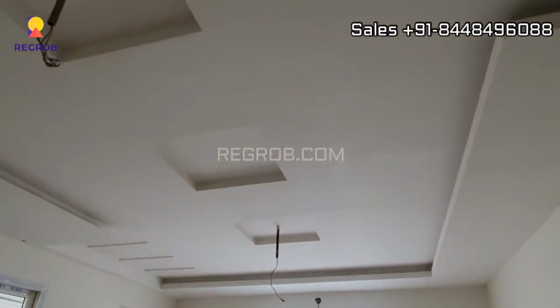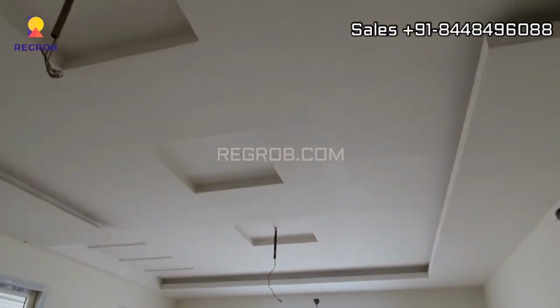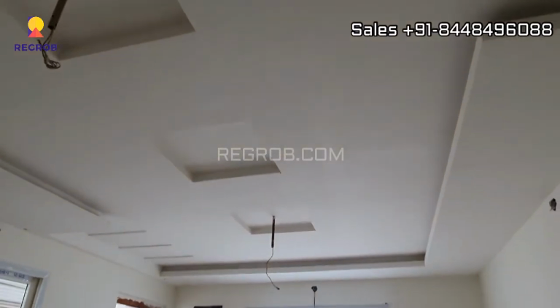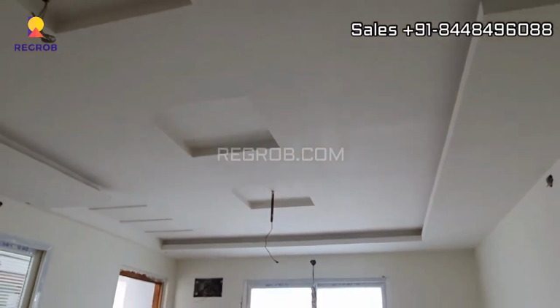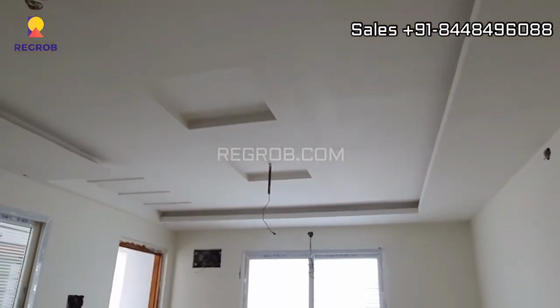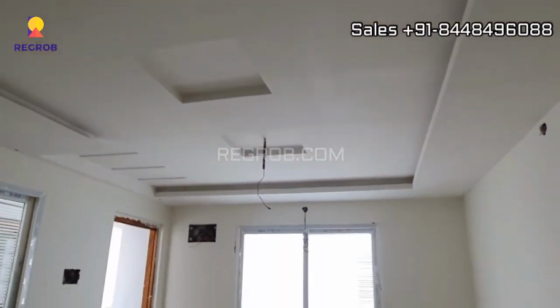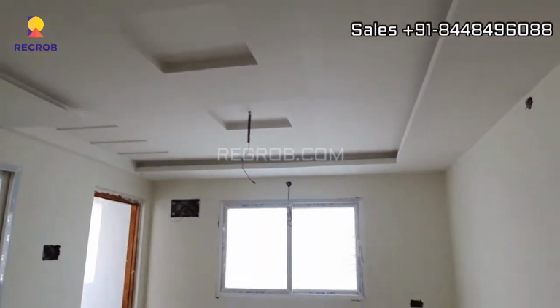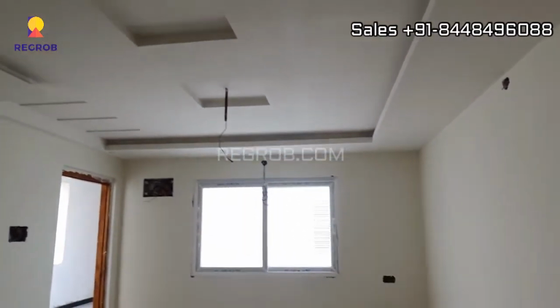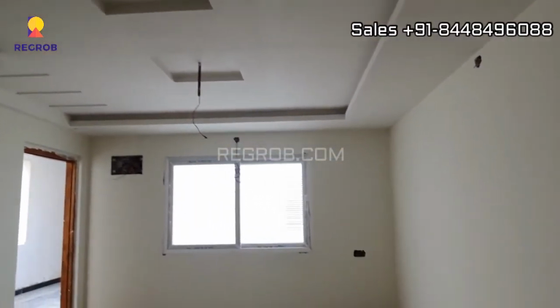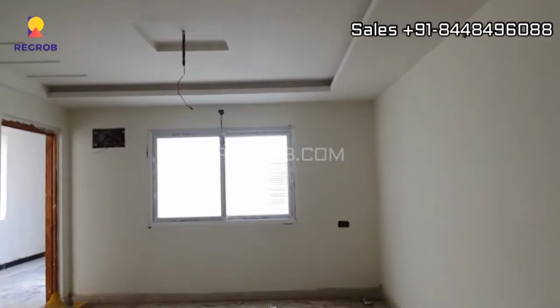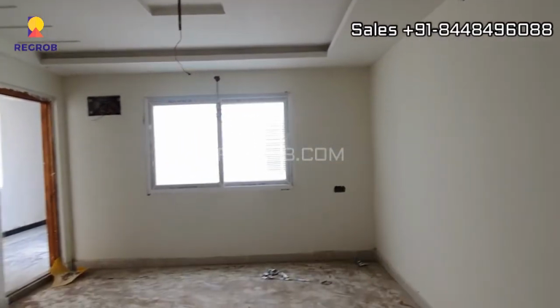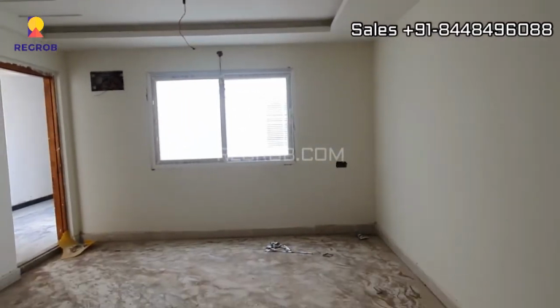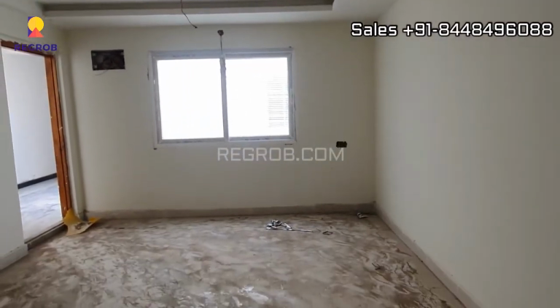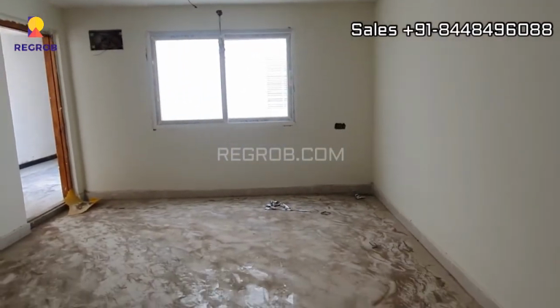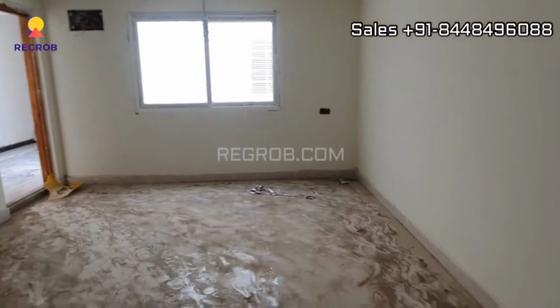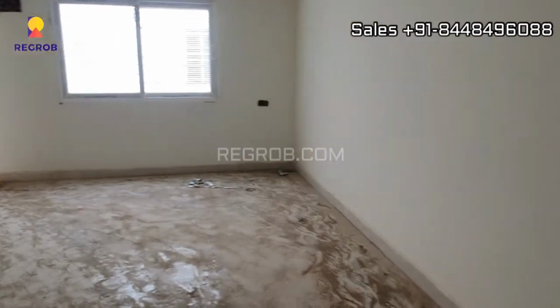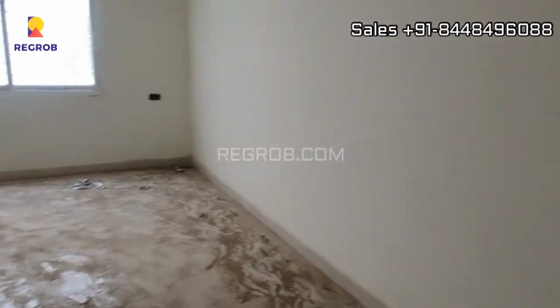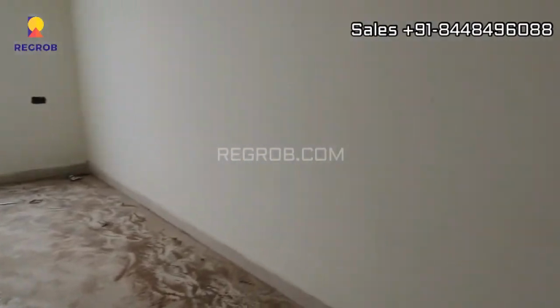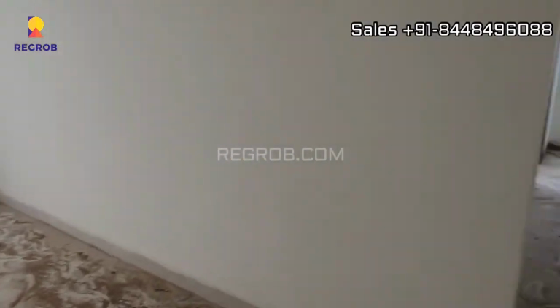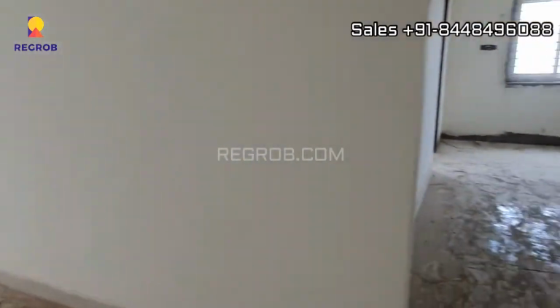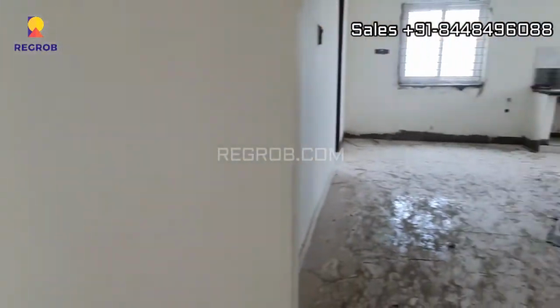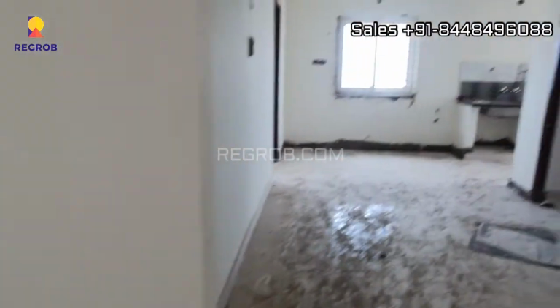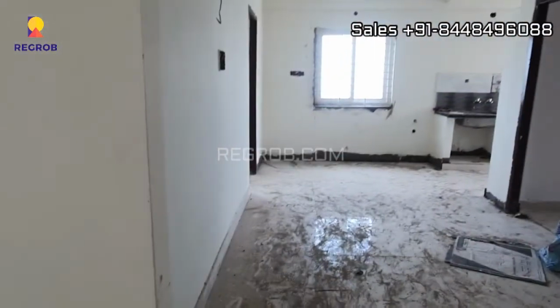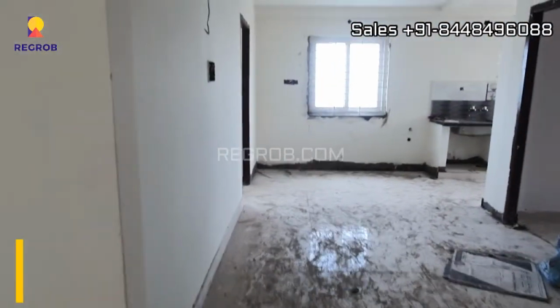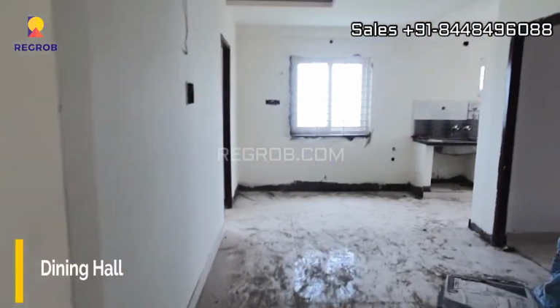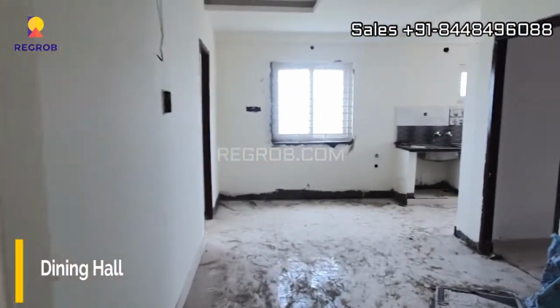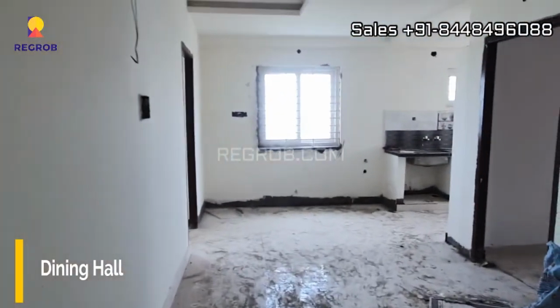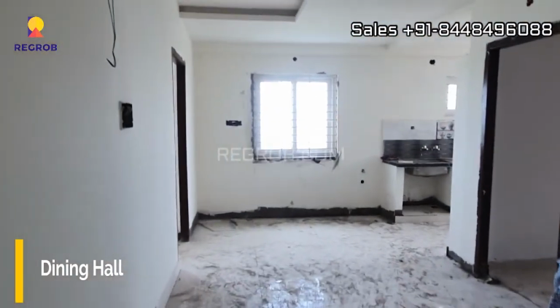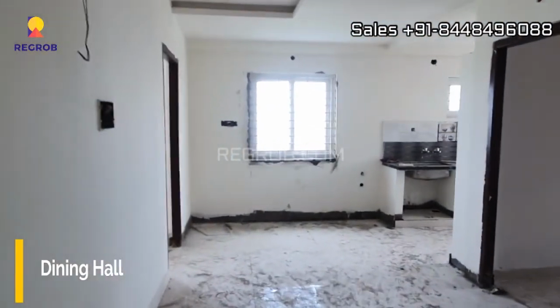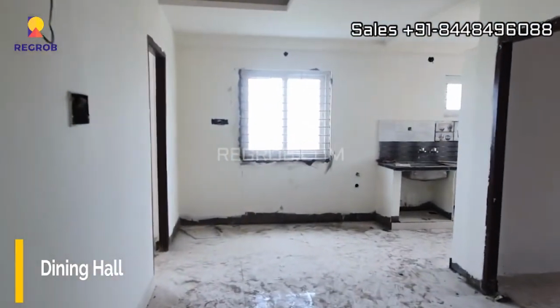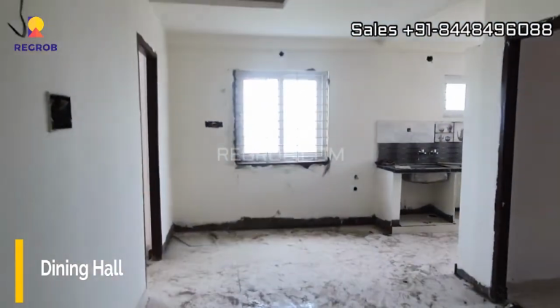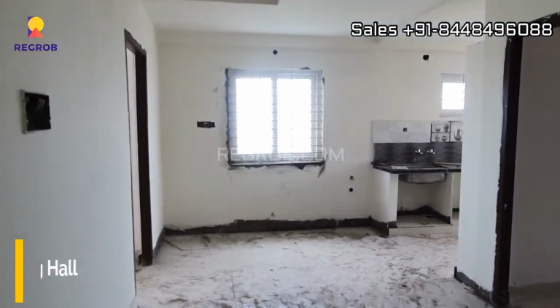The living room is nicely designed with a false ceiling. And this is the dining space.